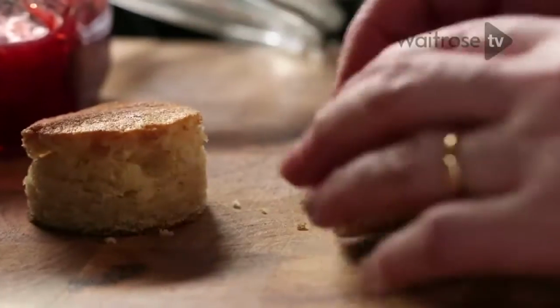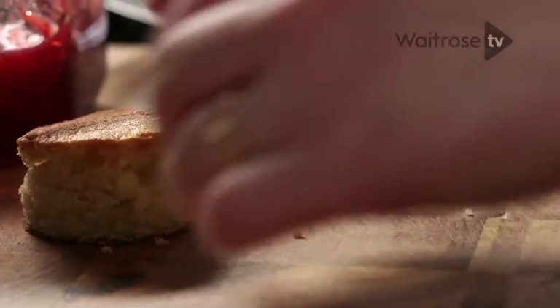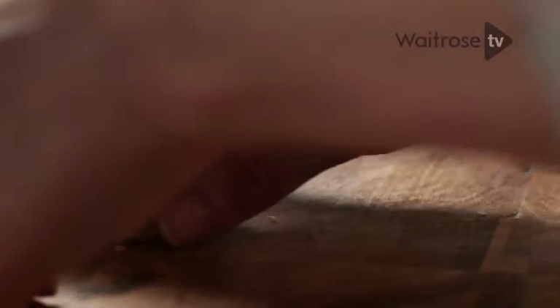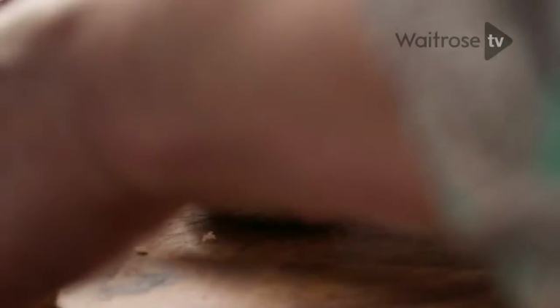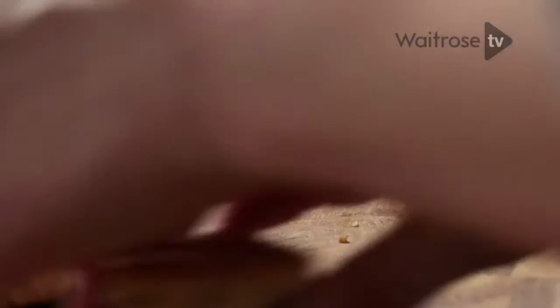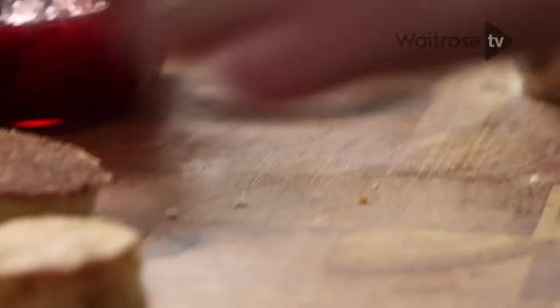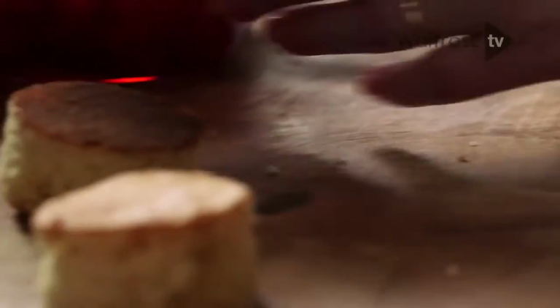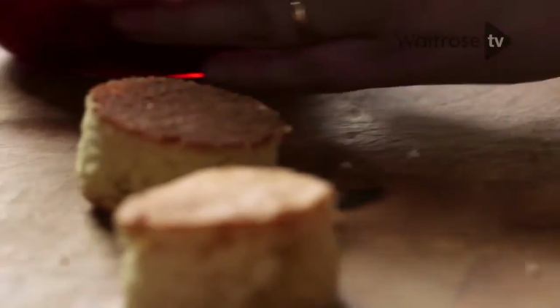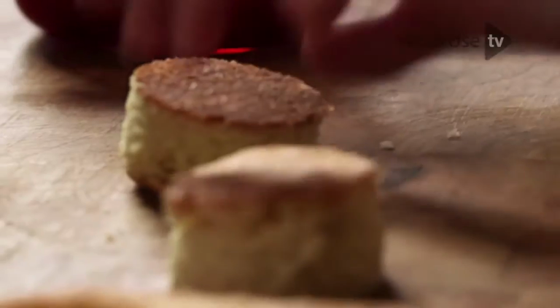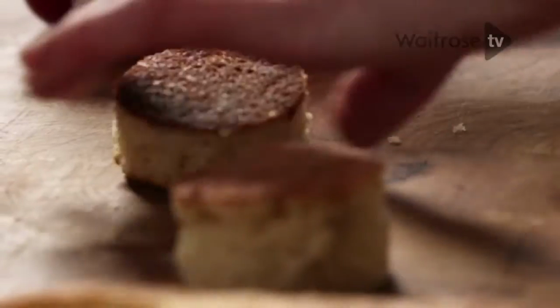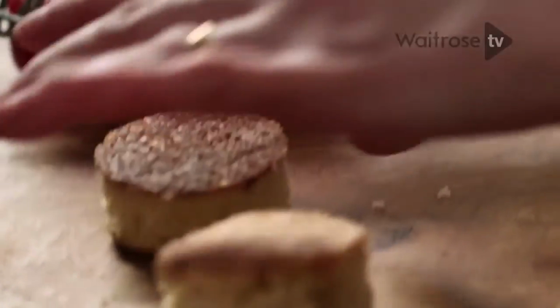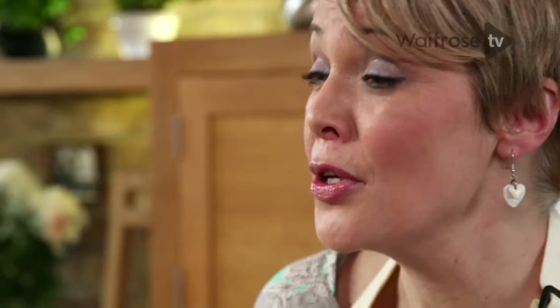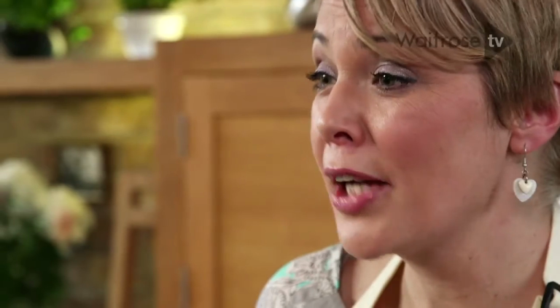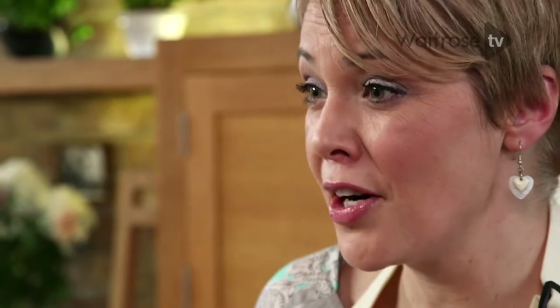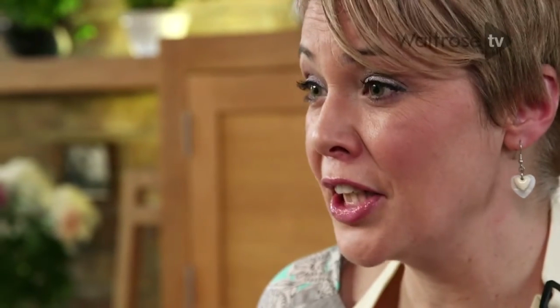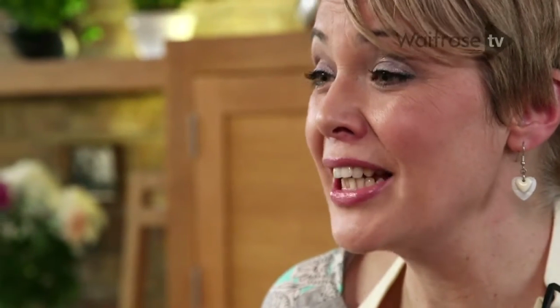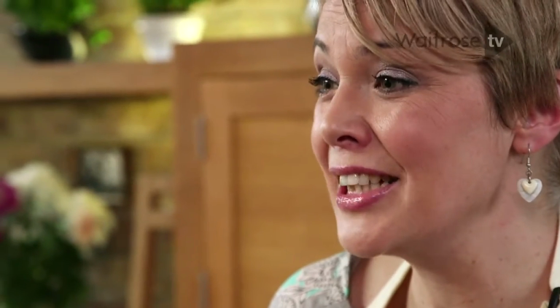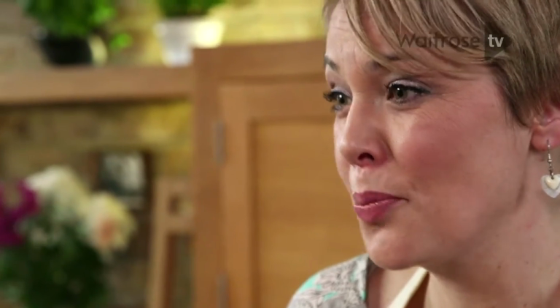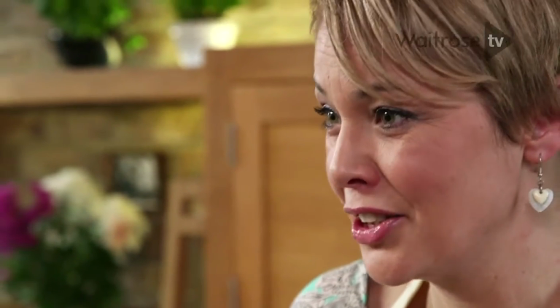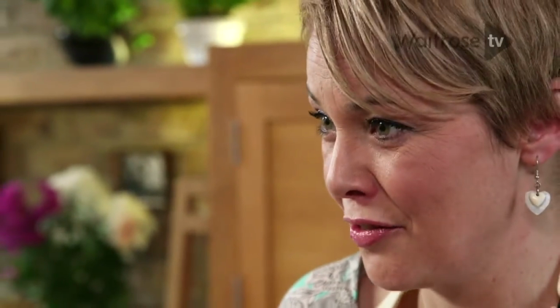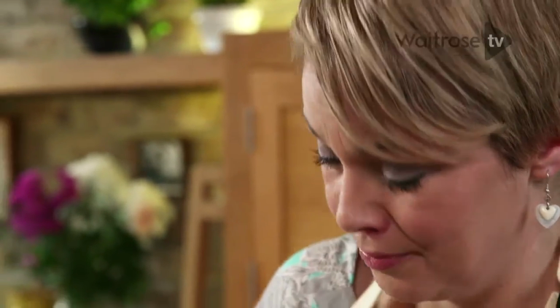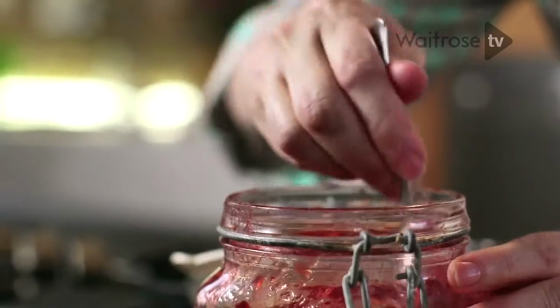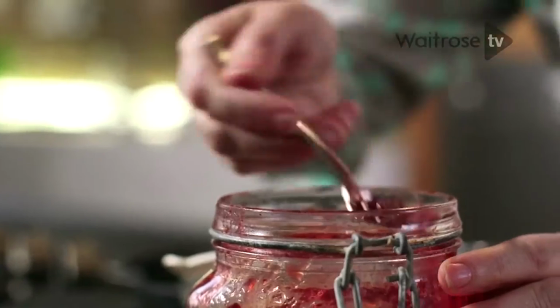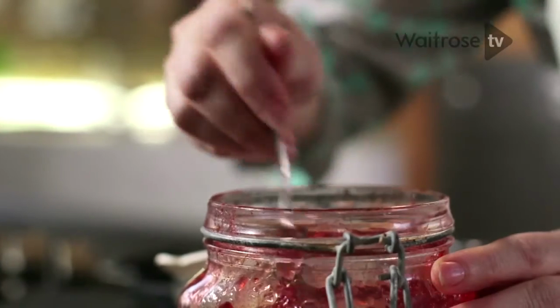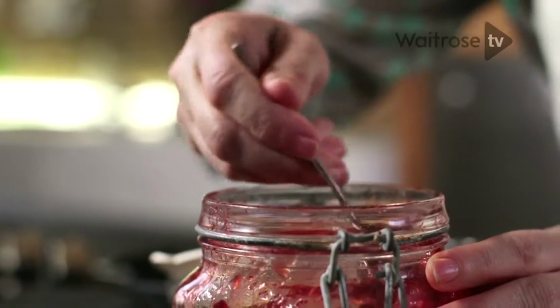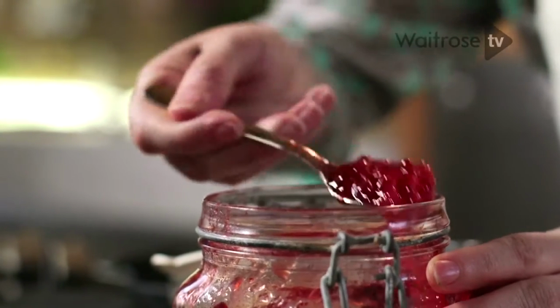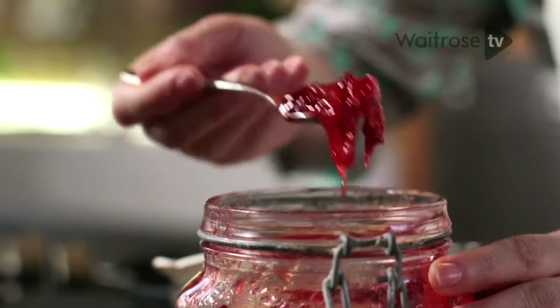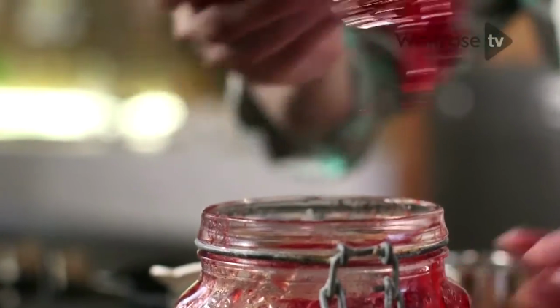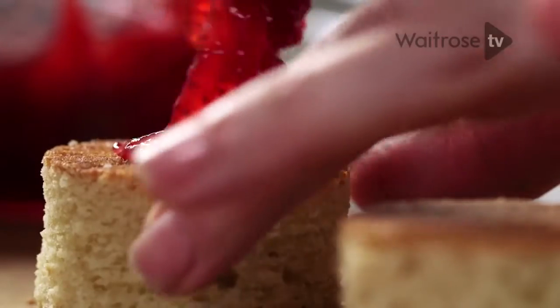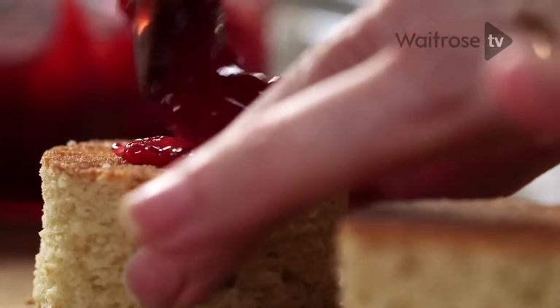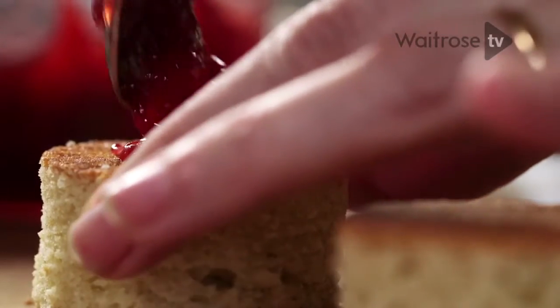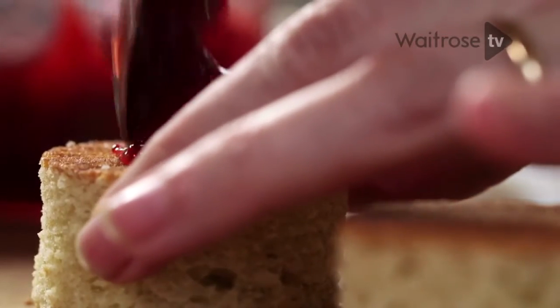You can use shop-bought jam, but this is homemade. If you want to make your own, look out for our video for easy strawberry conserve. Lovely nice chunky pieces of strawberry there.